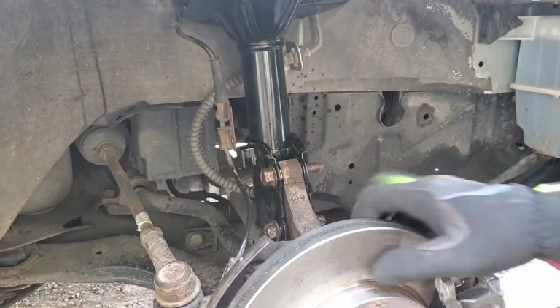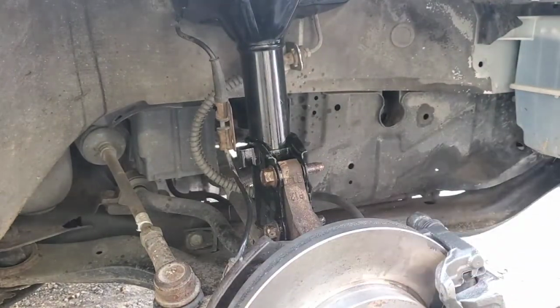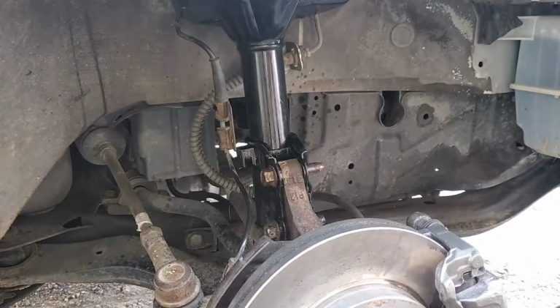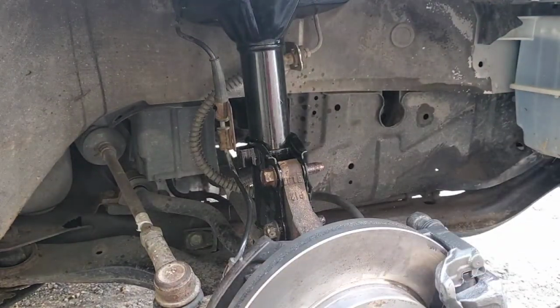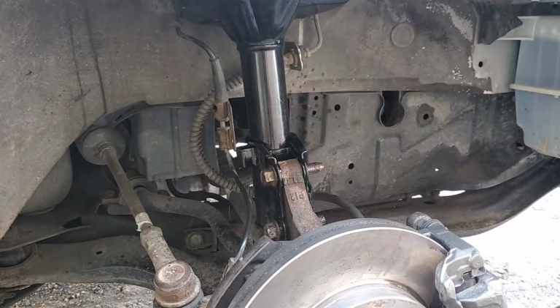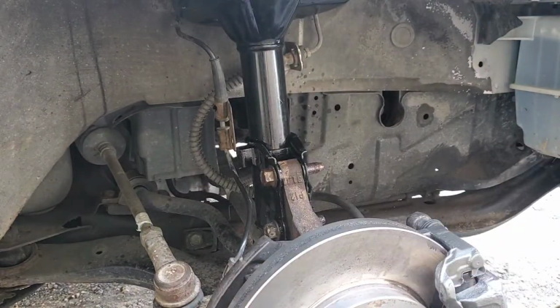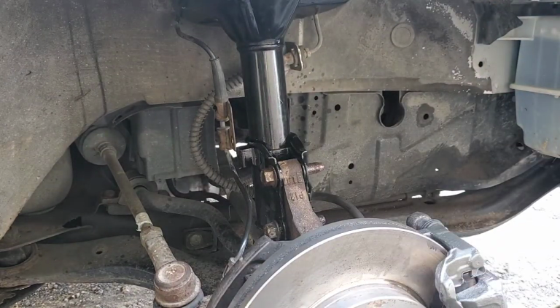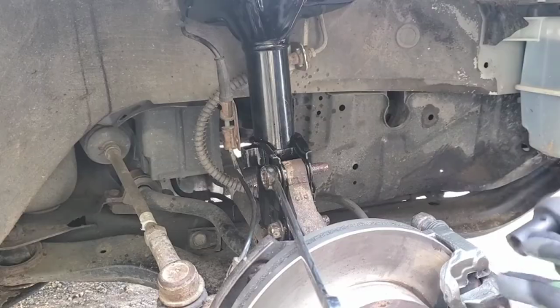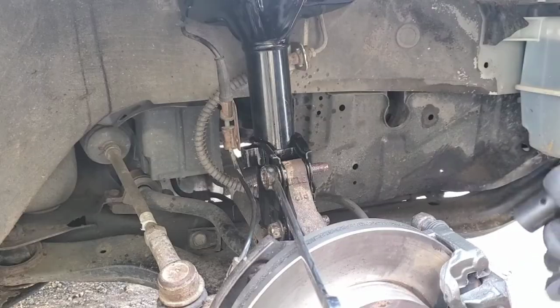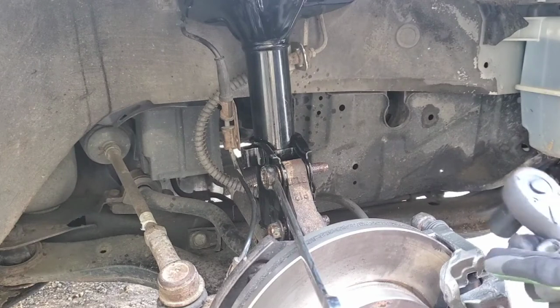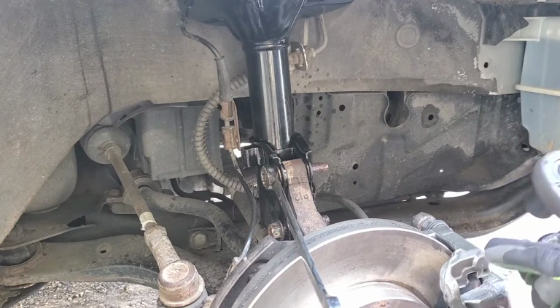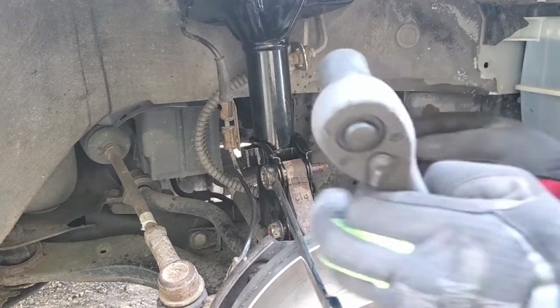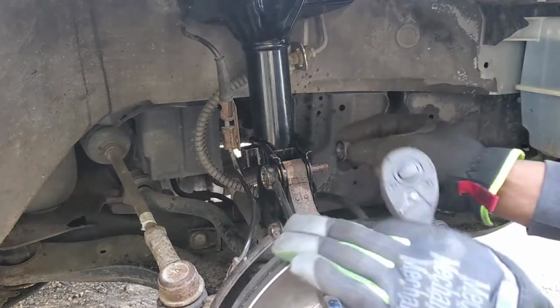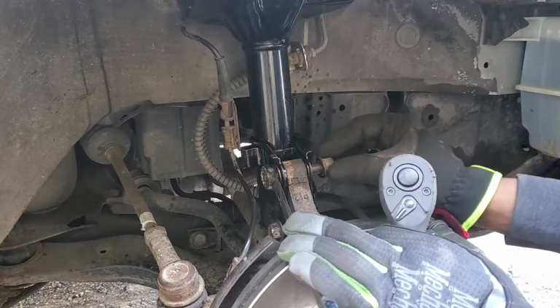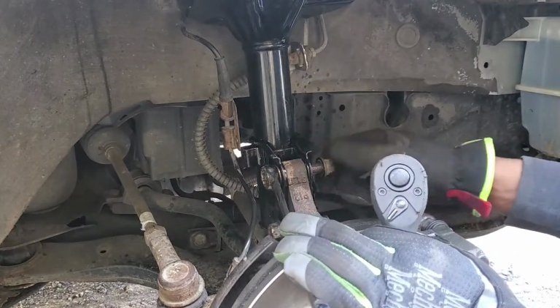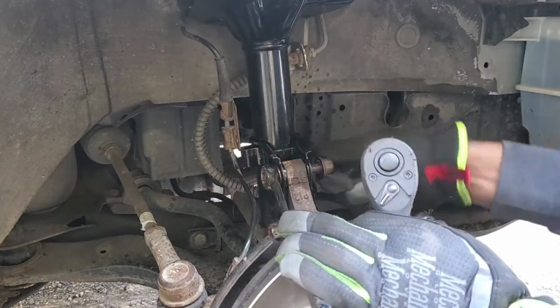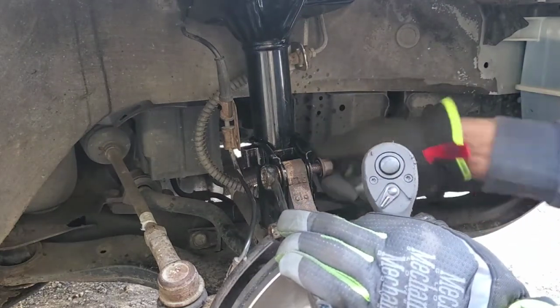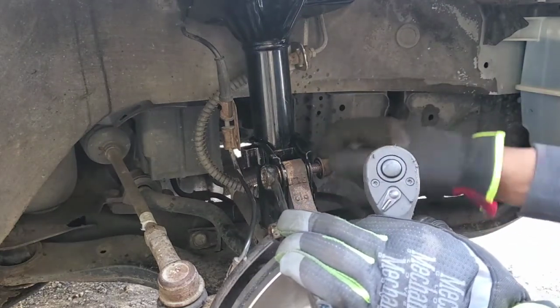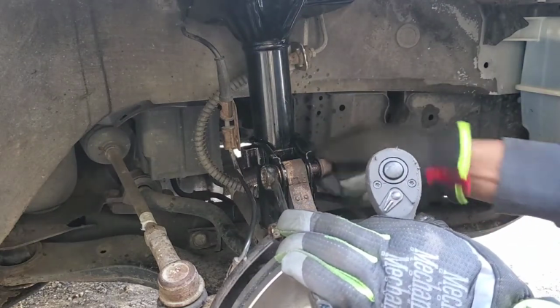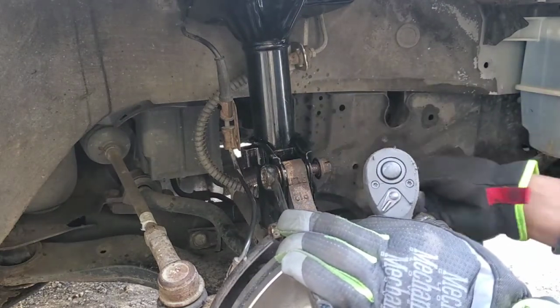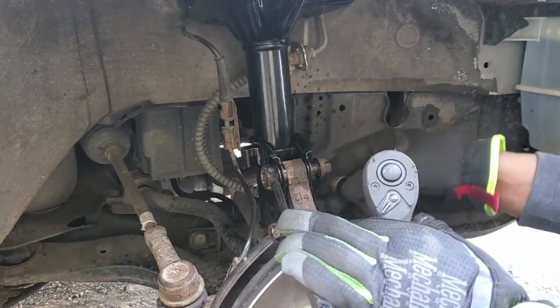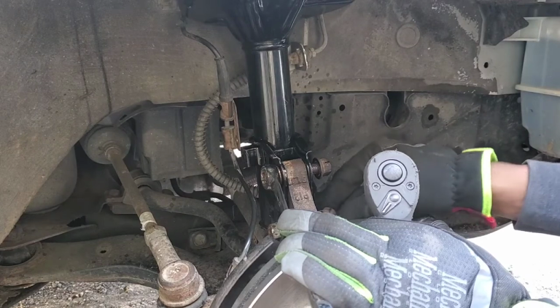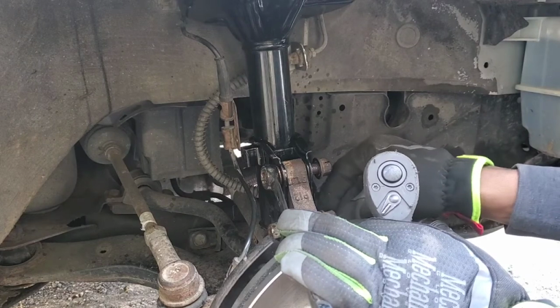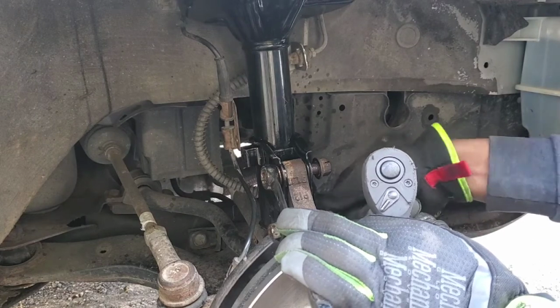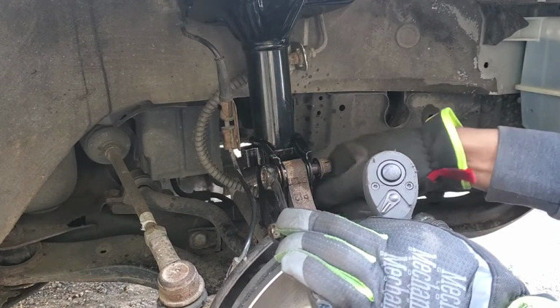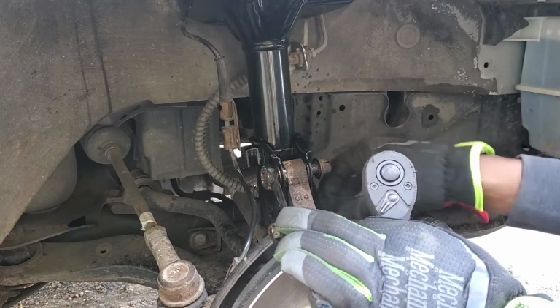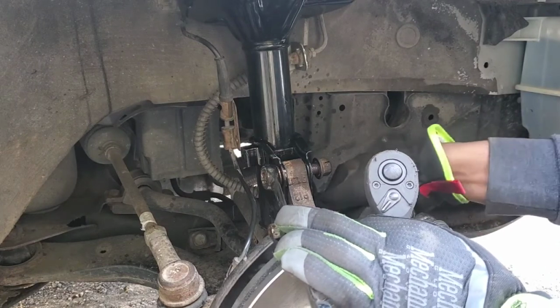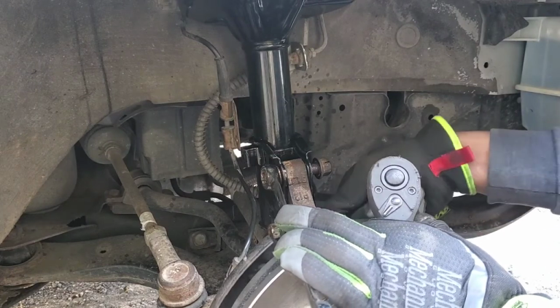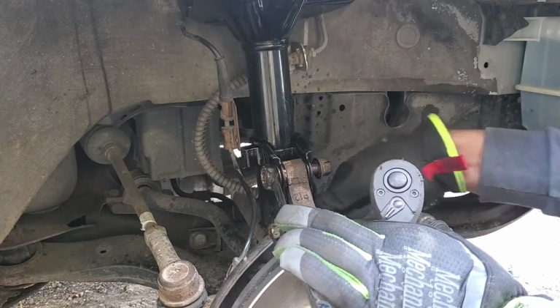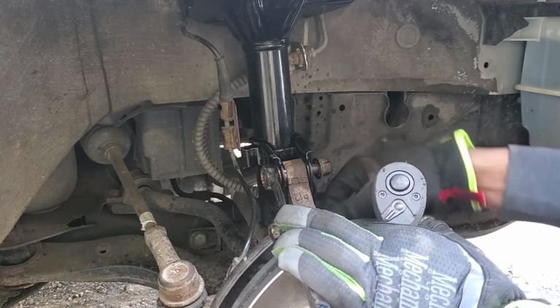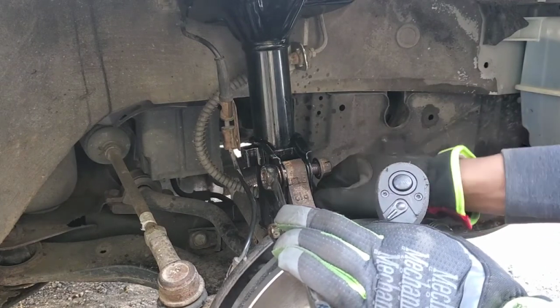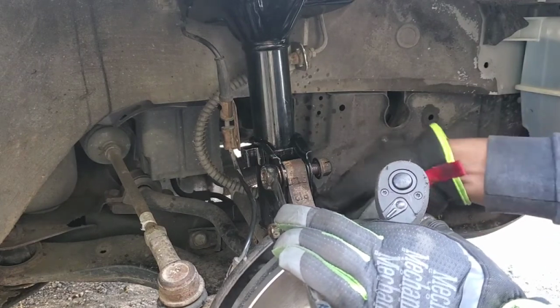Now we can put our bolts back on. Drill wrench on one side, nuts on the other, and we're going to go ahead and tighten them.